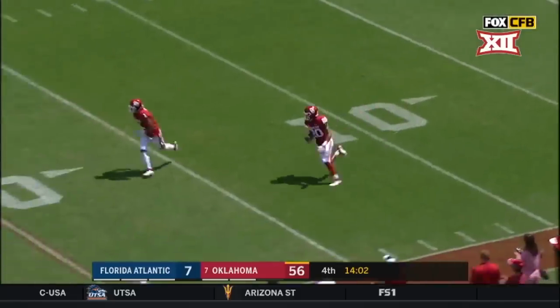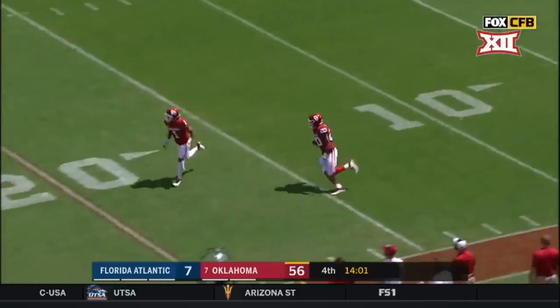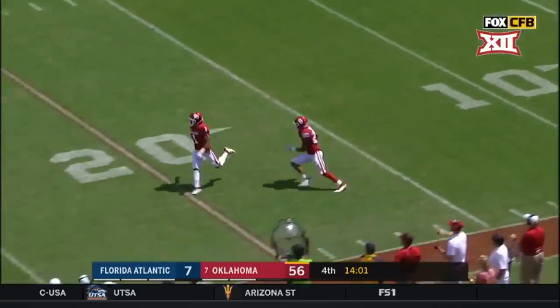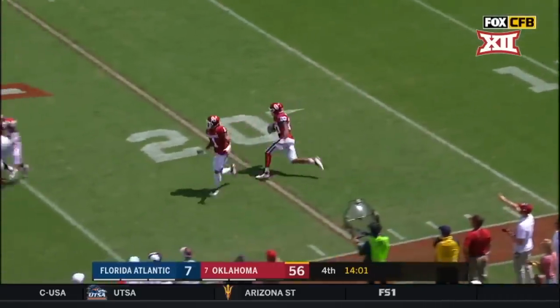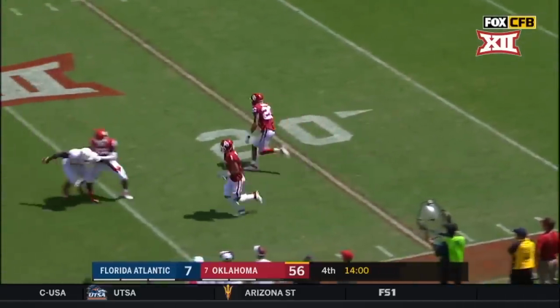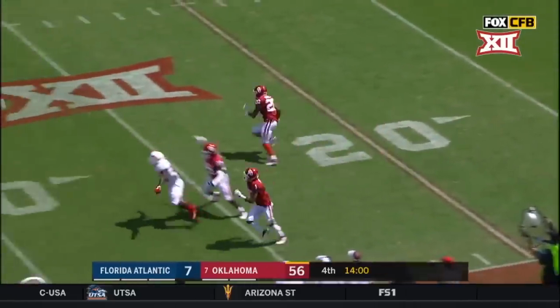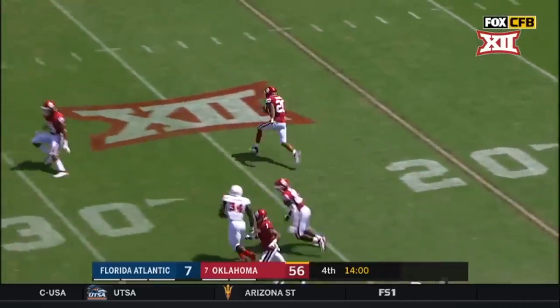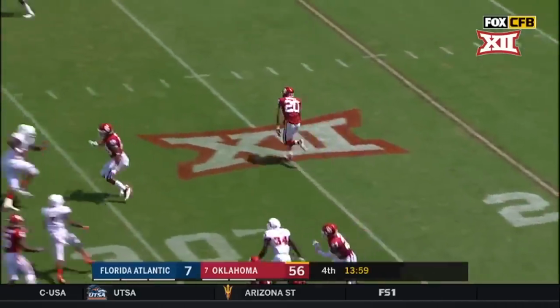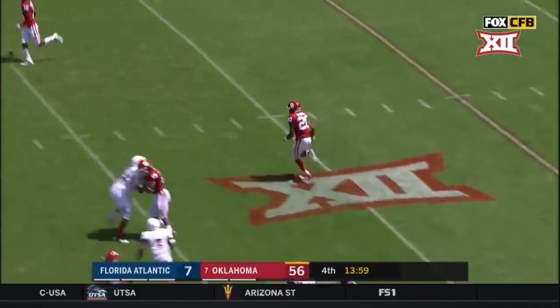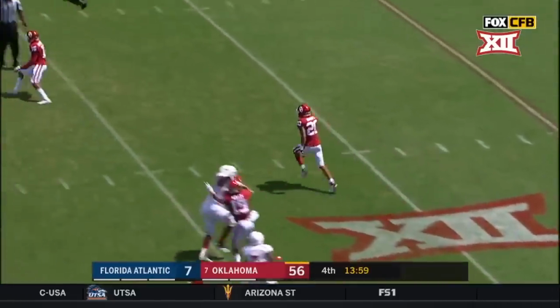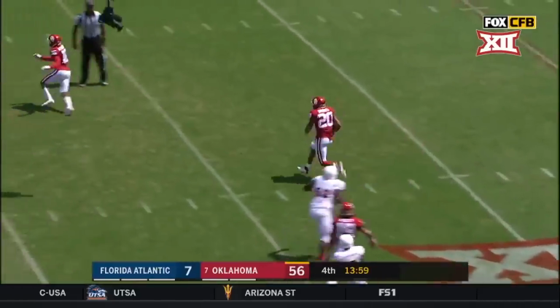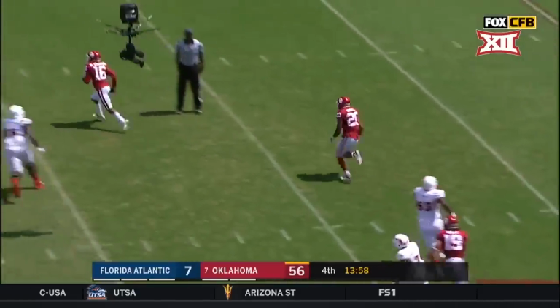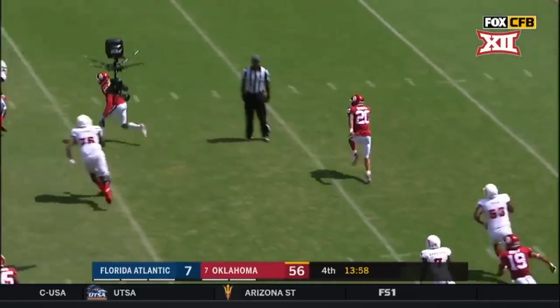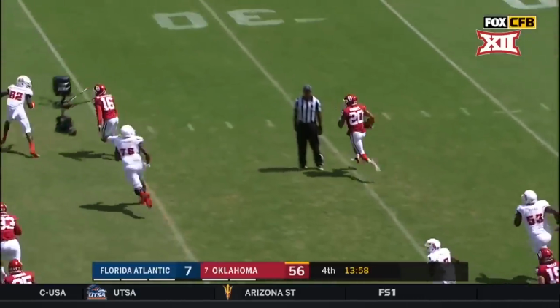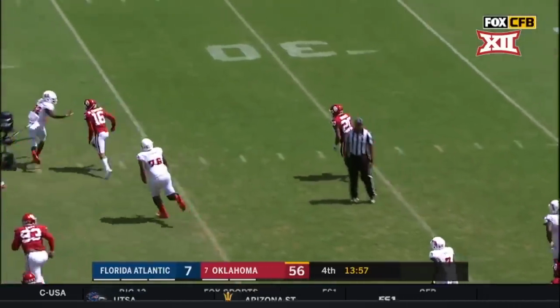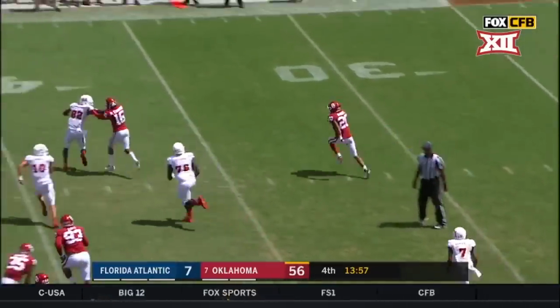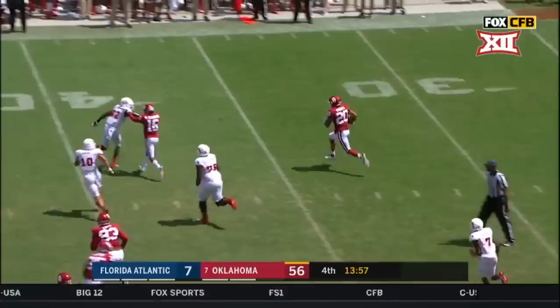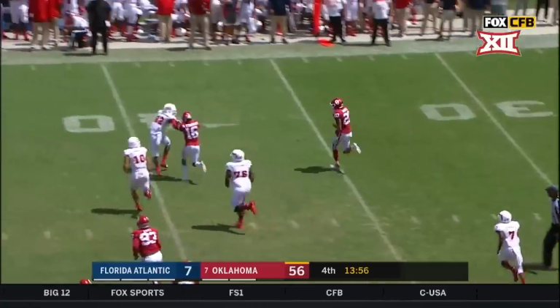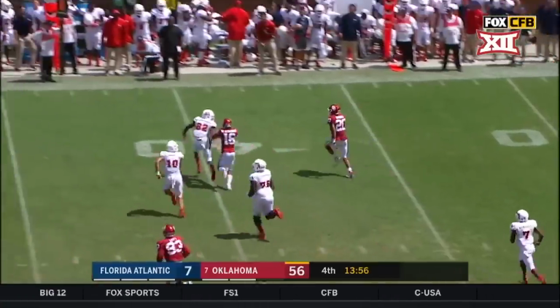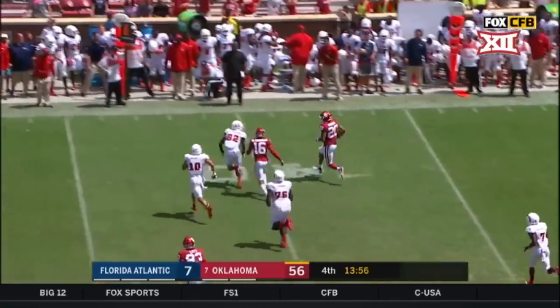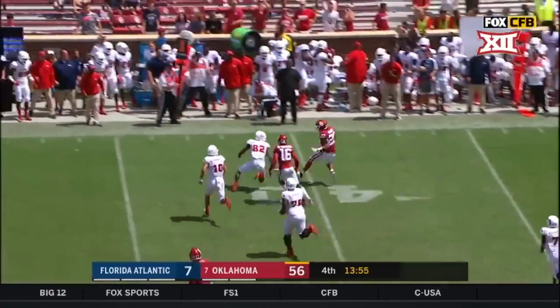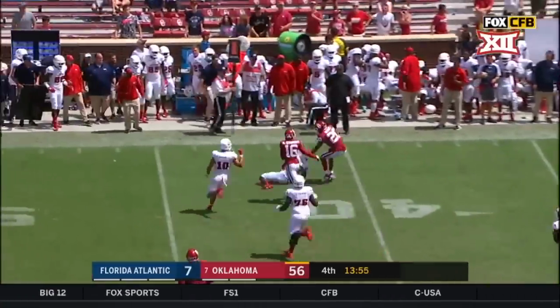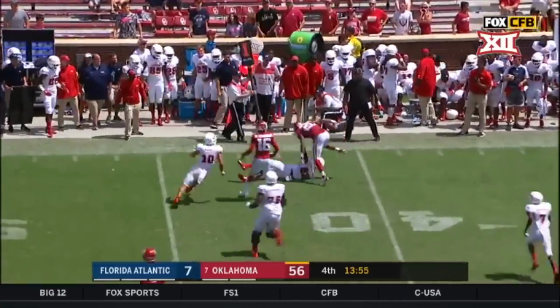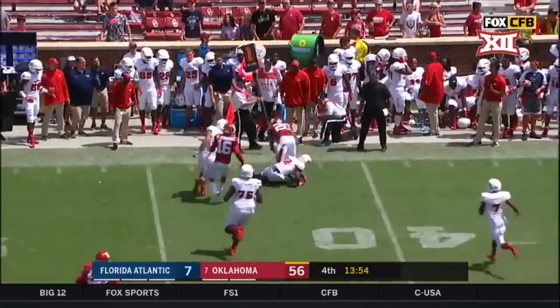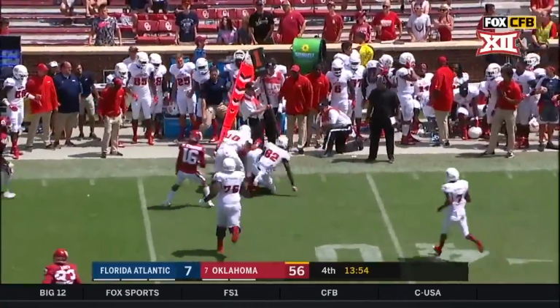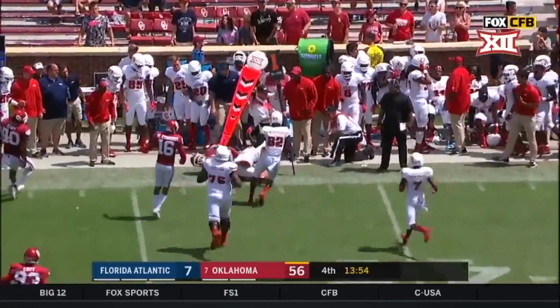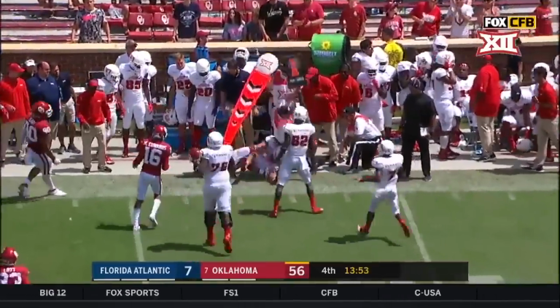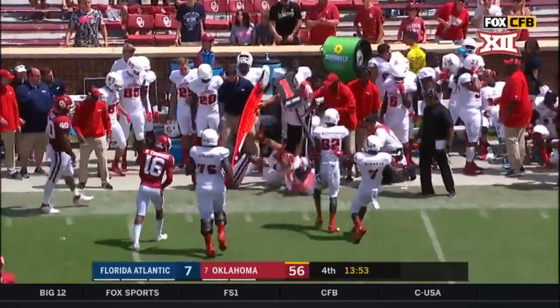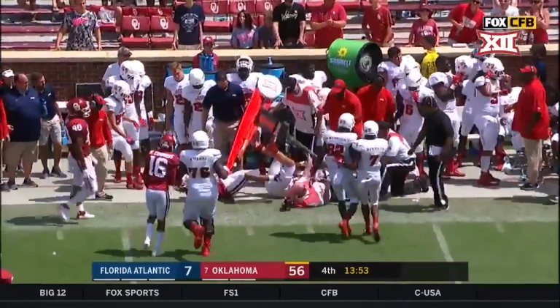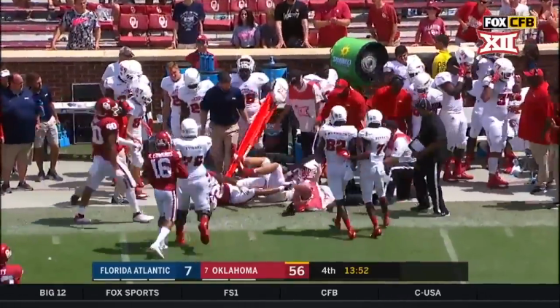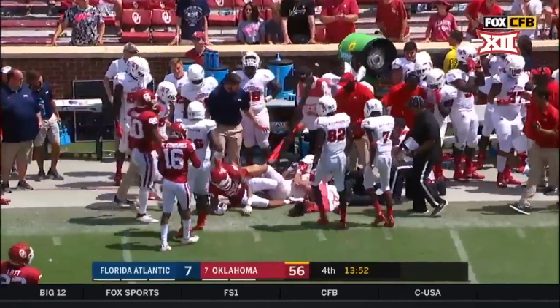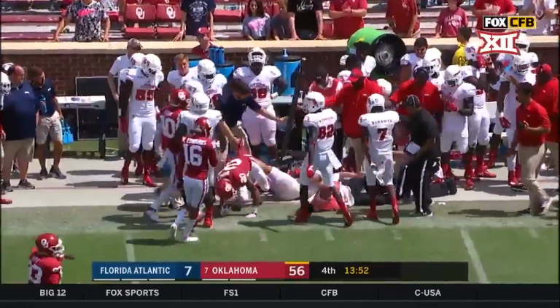This one picked off — Robert Barnes. Still running. Barnes finally going down at the 43.